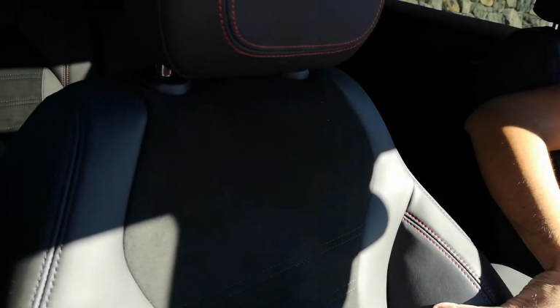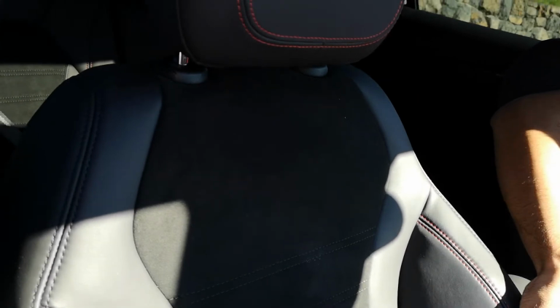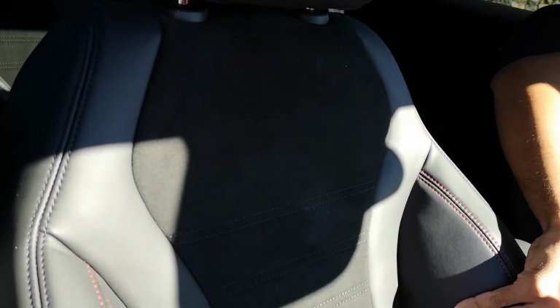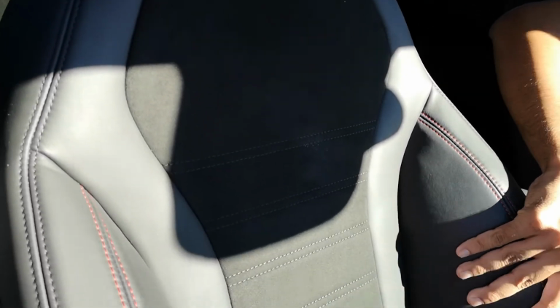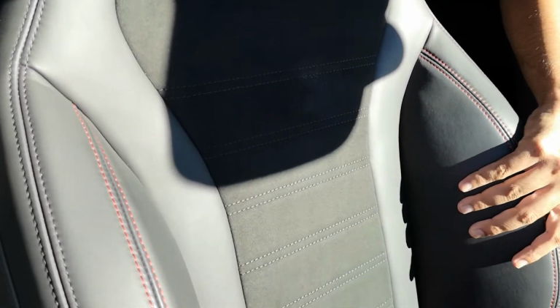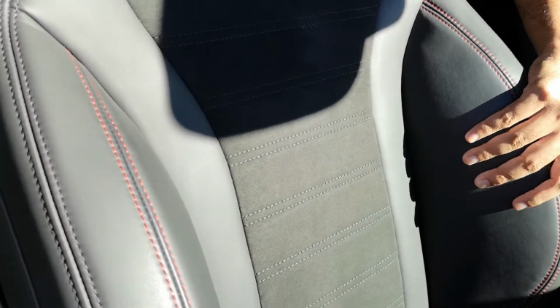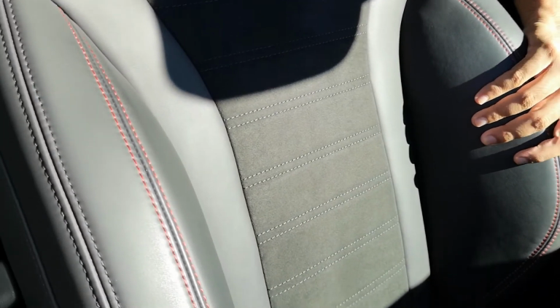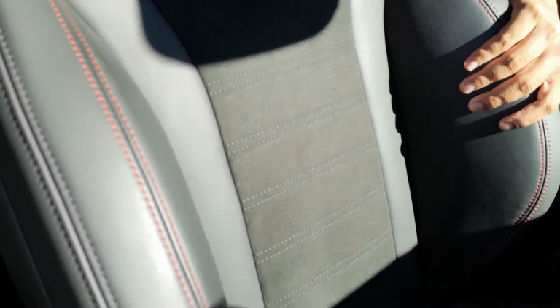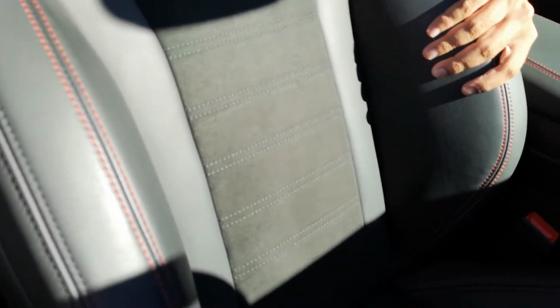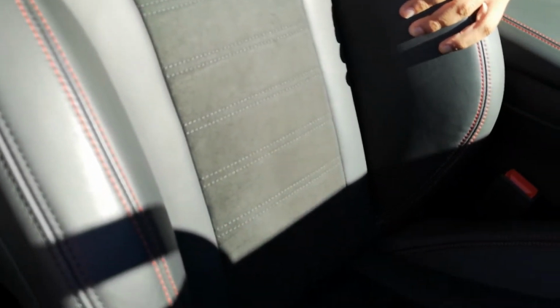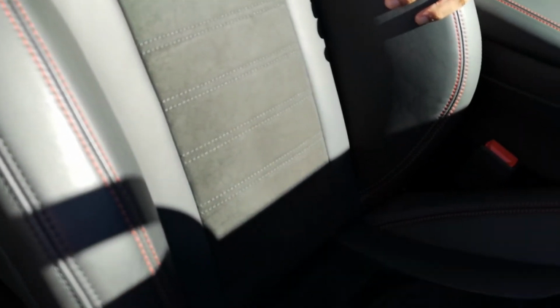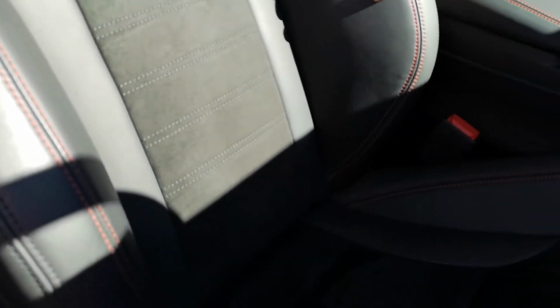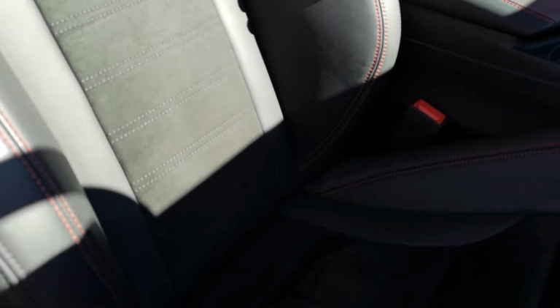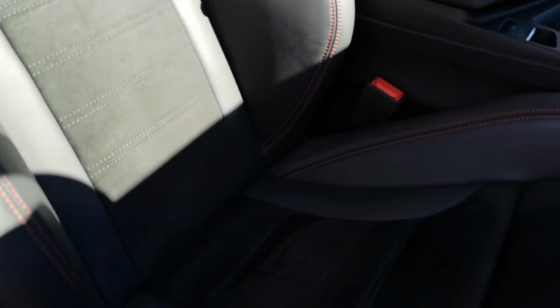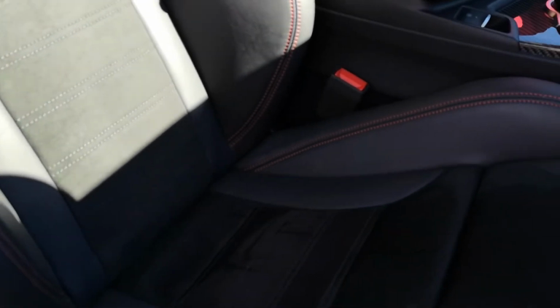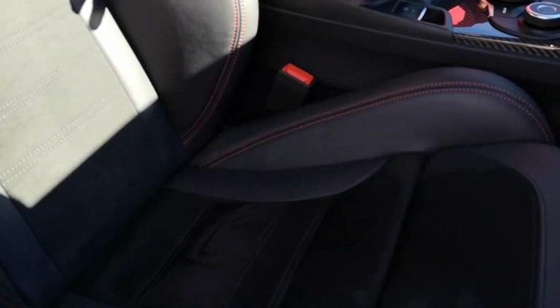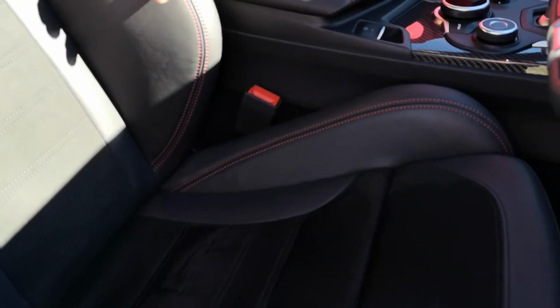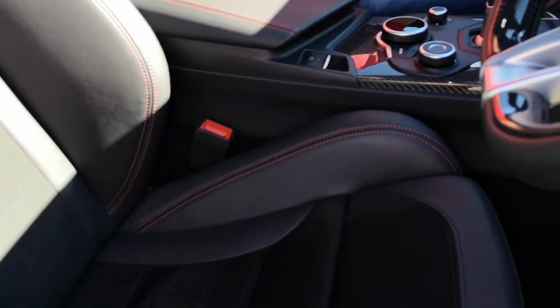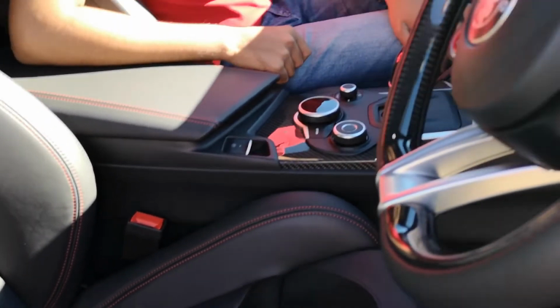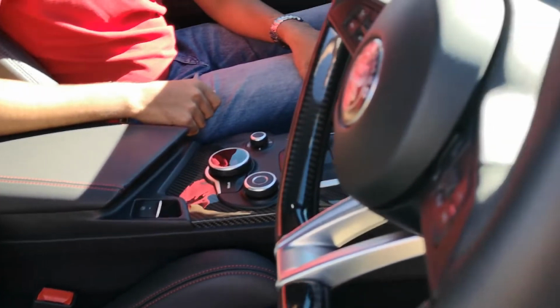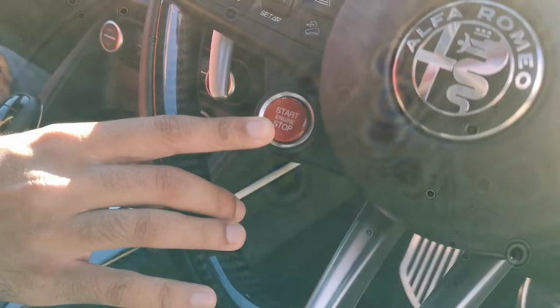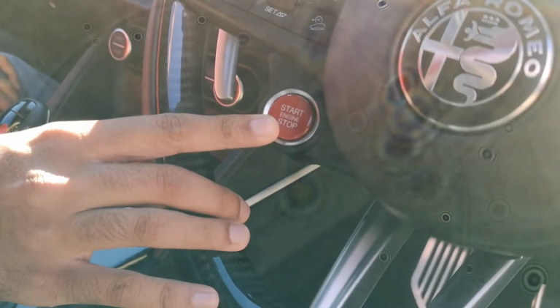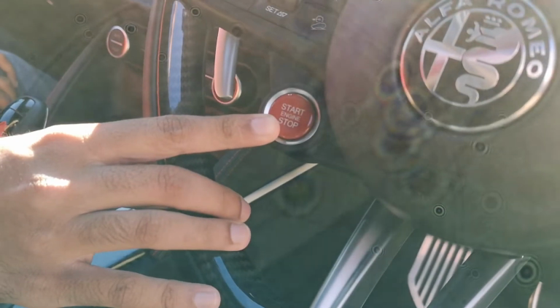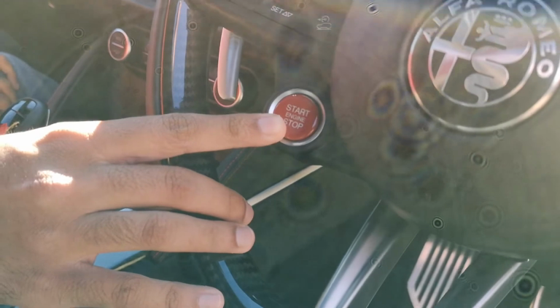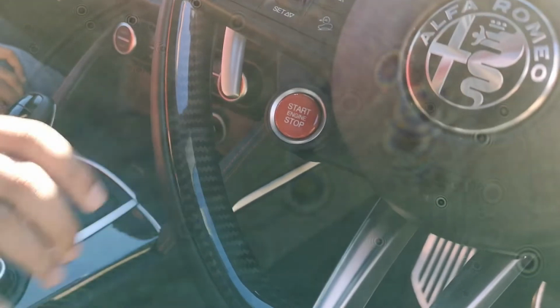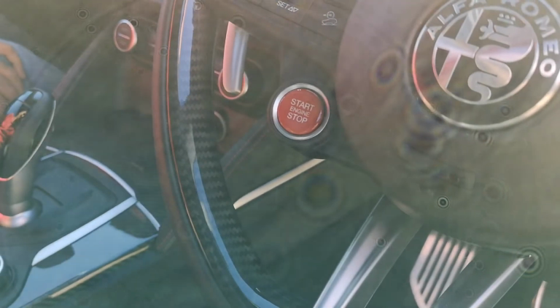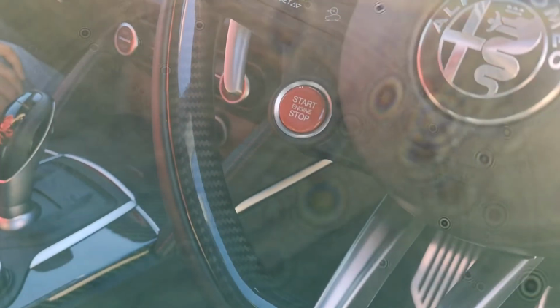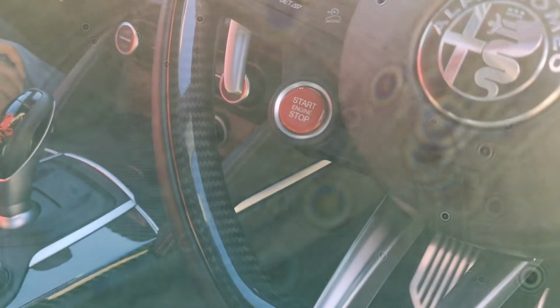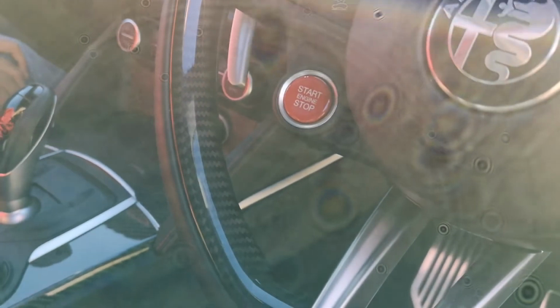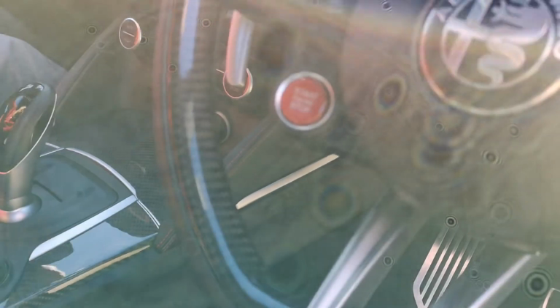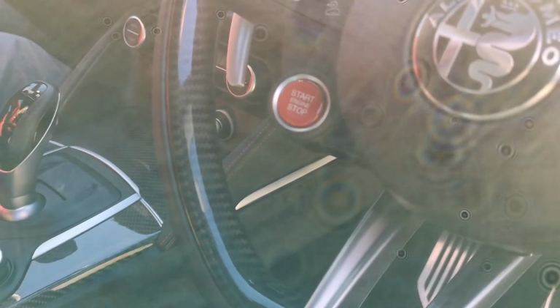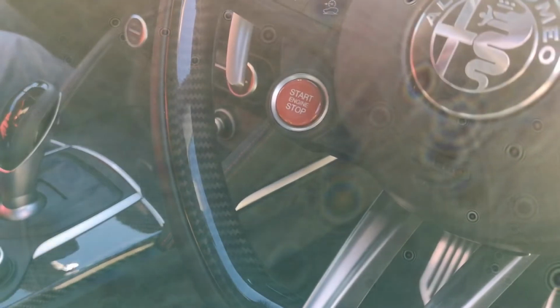These seats are brilliantly supportive, and these bolsters are the most supportive bolsters I've ever had — they really do keep you in place, and you need that for this car. The push-button start is in brilliant red.